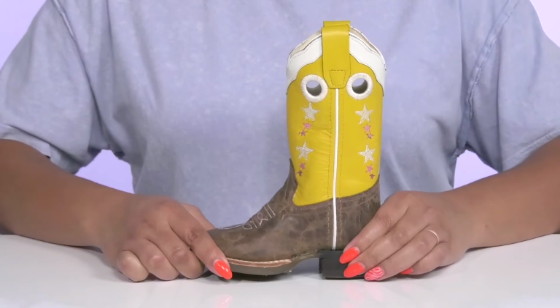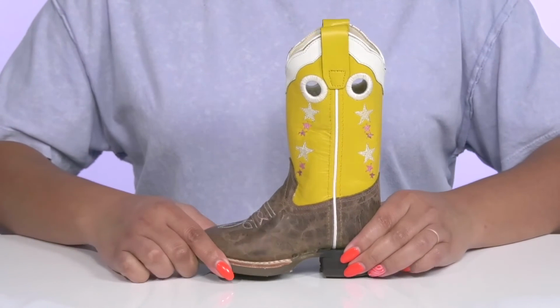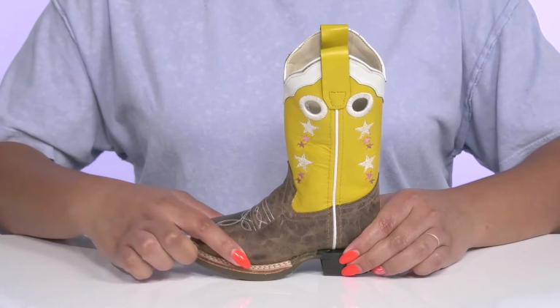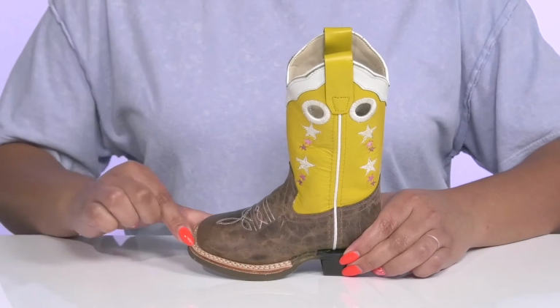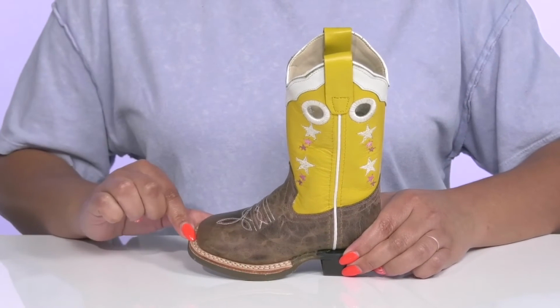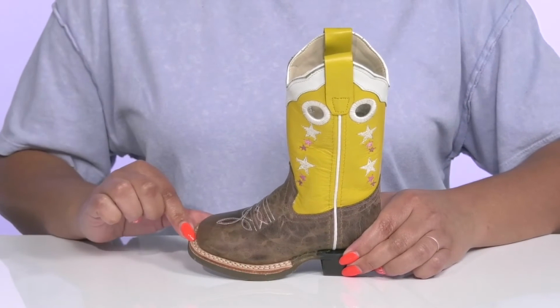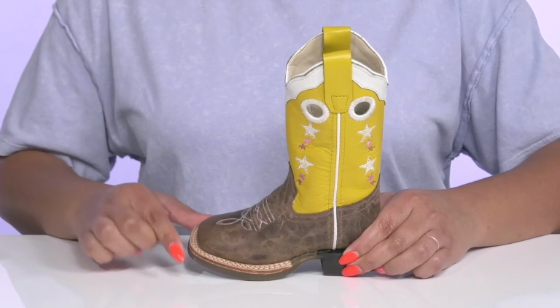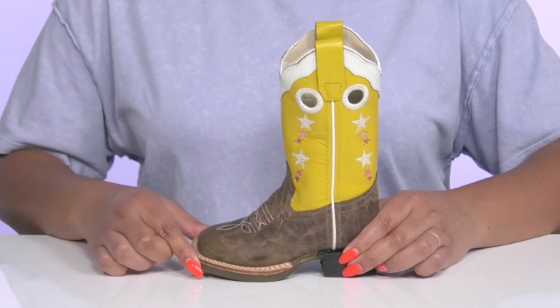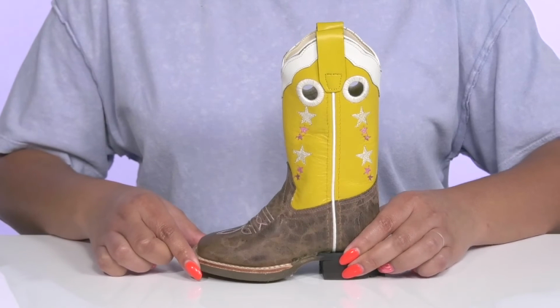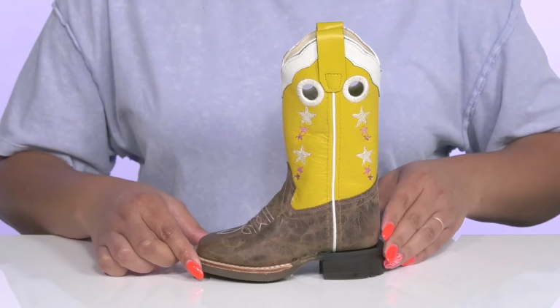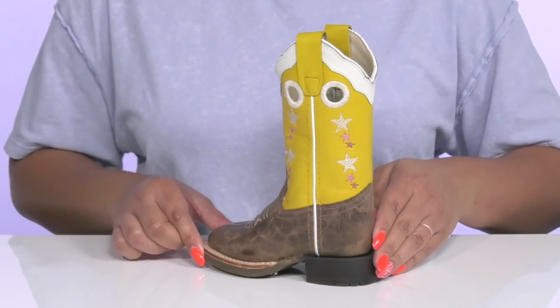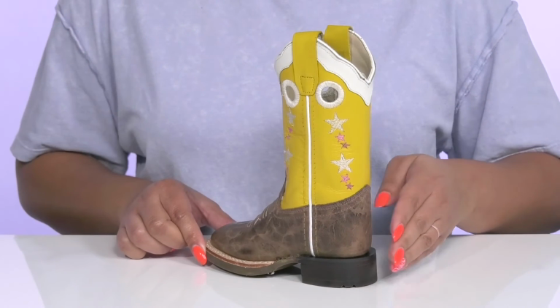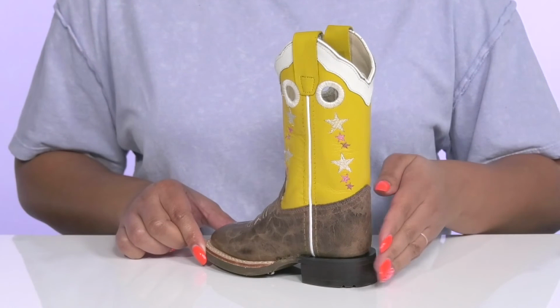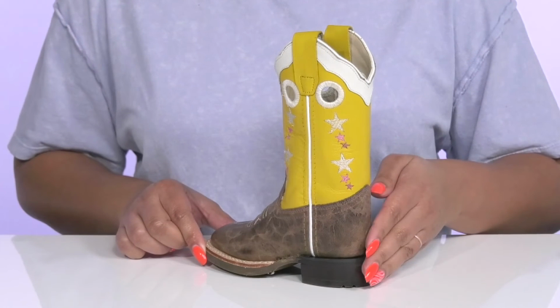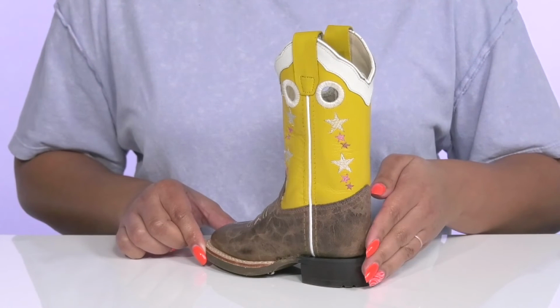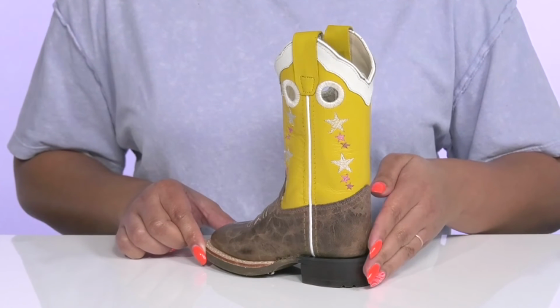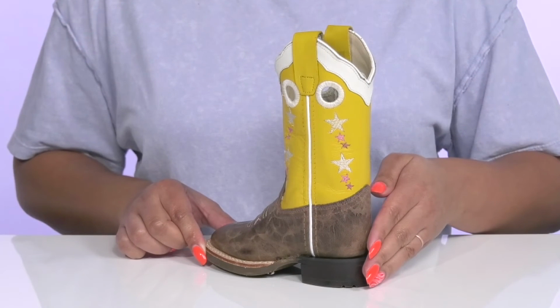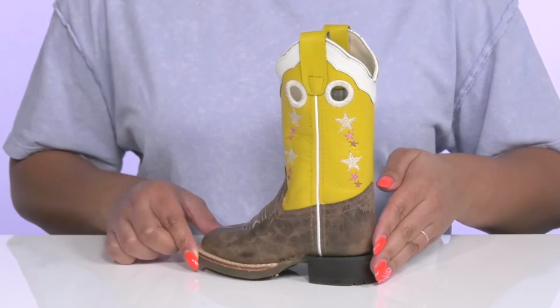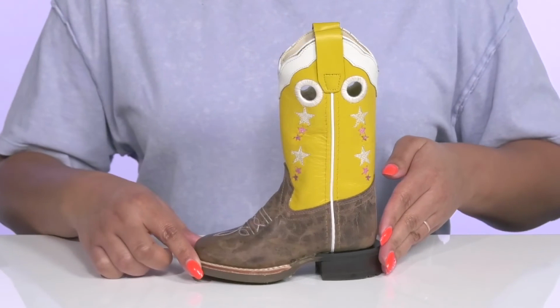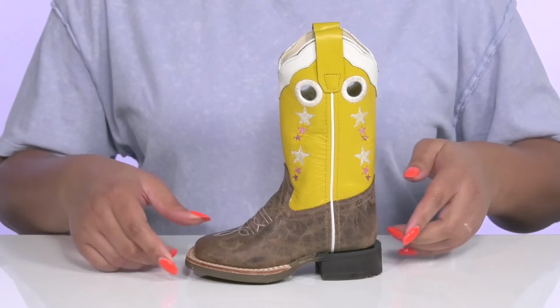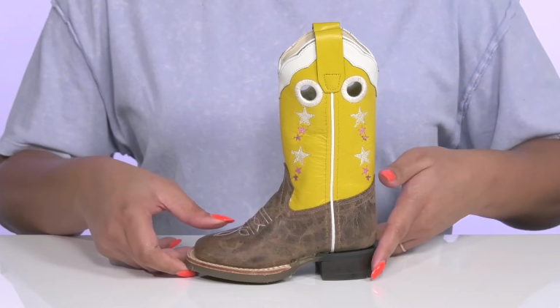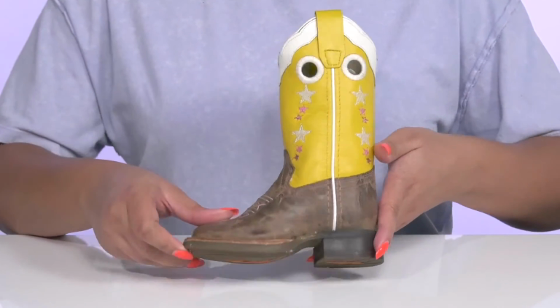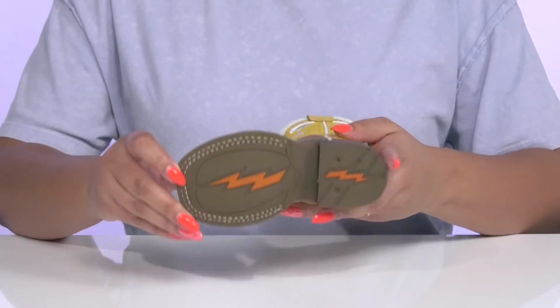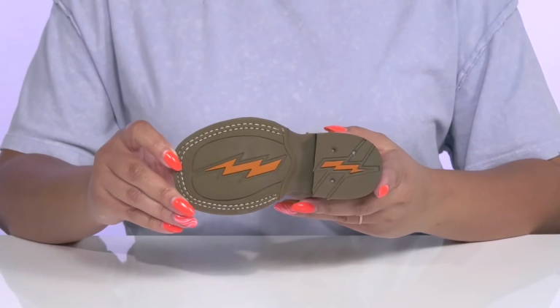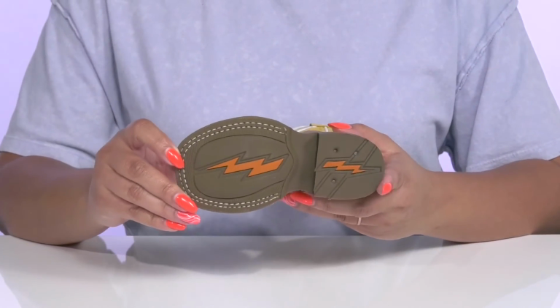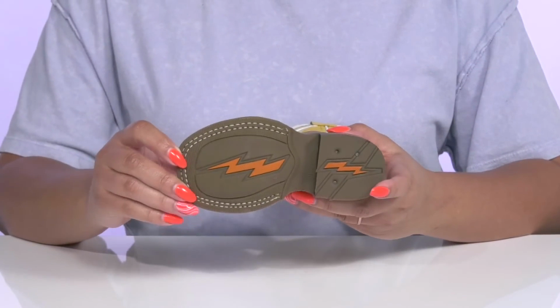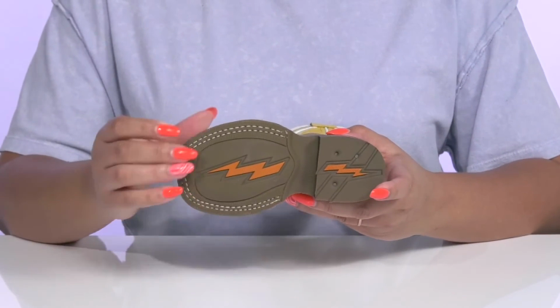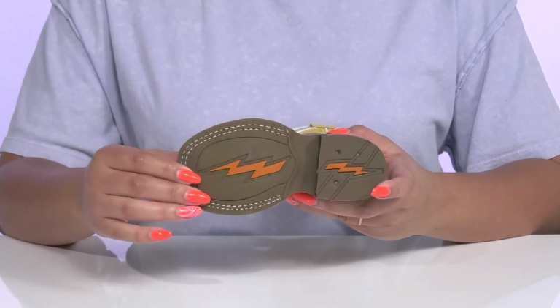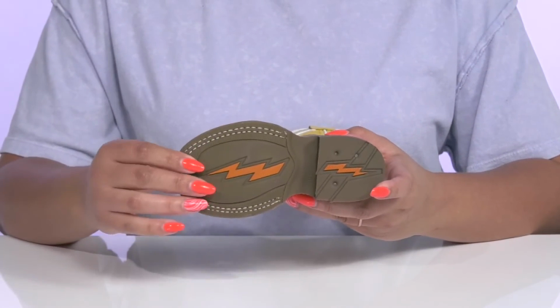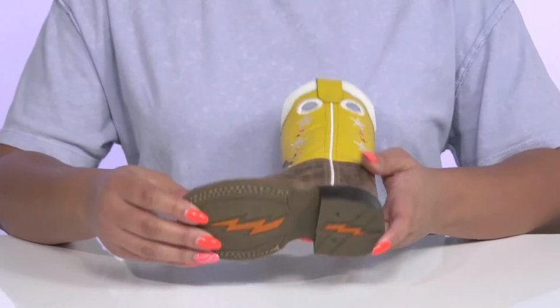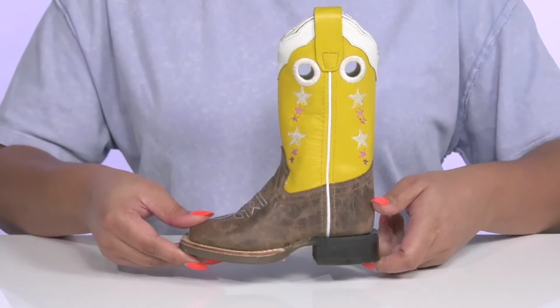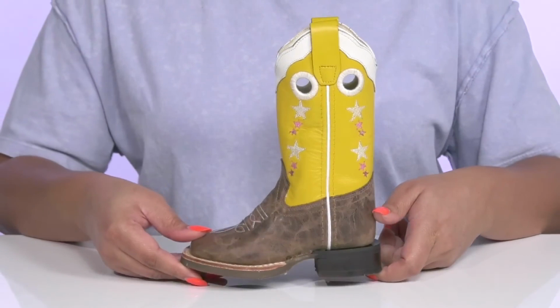They have a sturdy build with dual-reinforced welt stitching for long-lasting durability and they'll get a little lift from the block heel at the back. It's all on top of a durable synthetic outsole that is textured to give them the best grip.